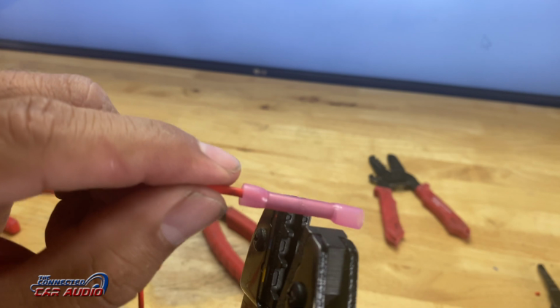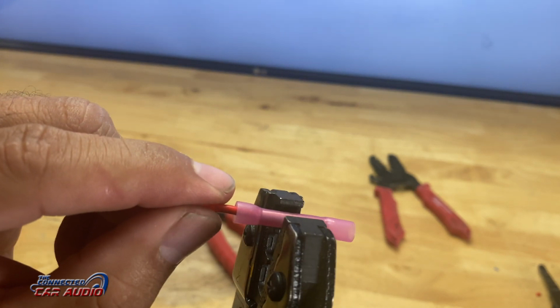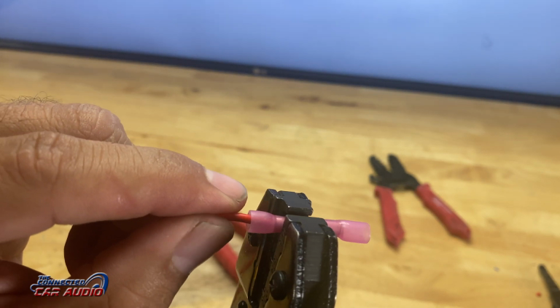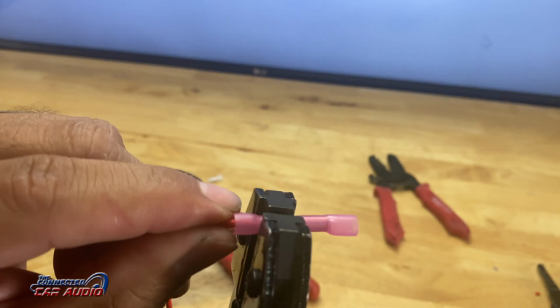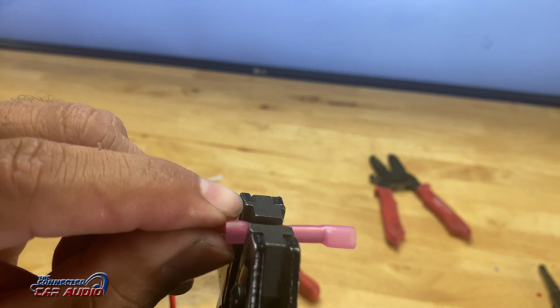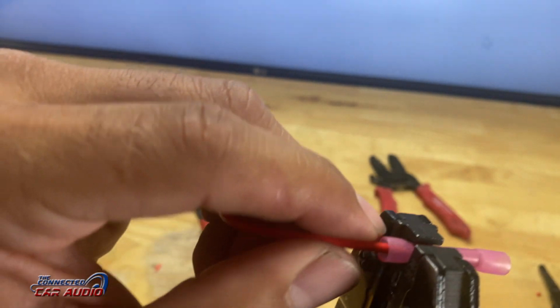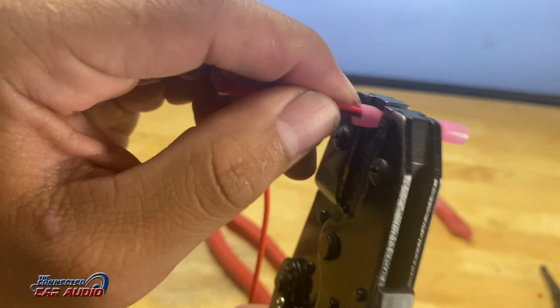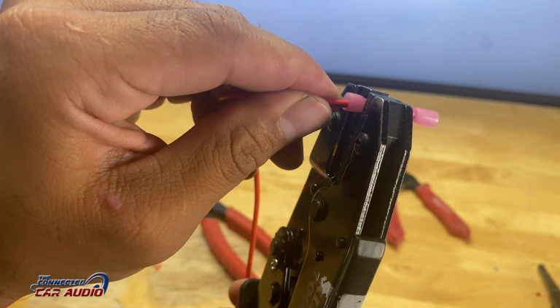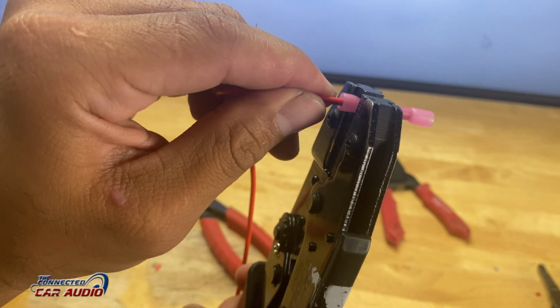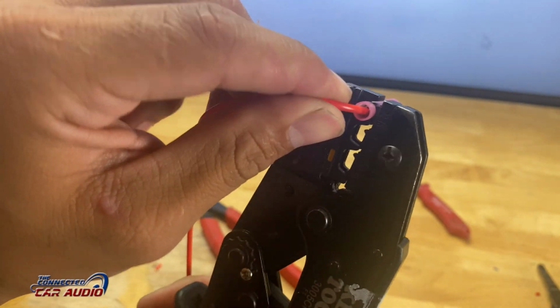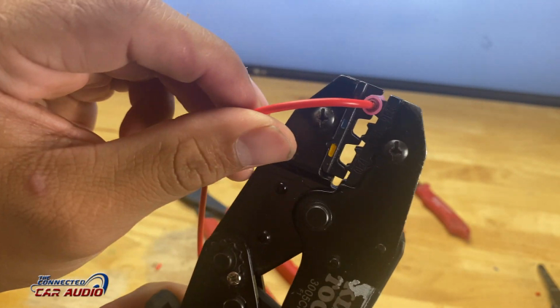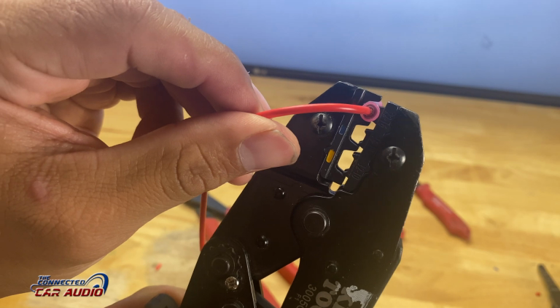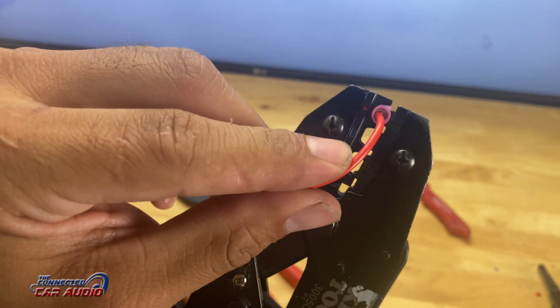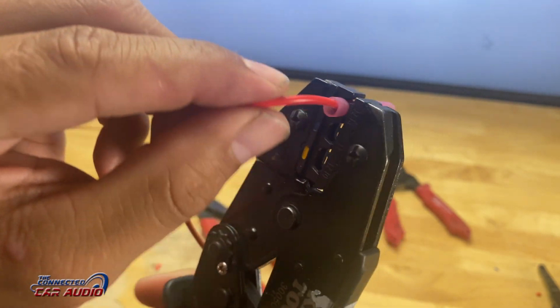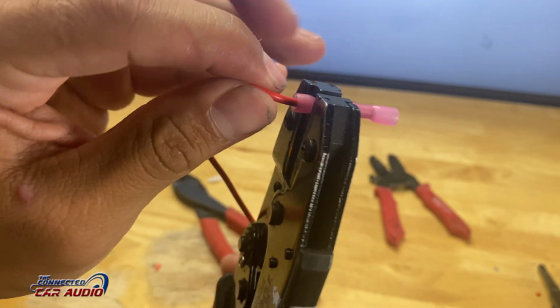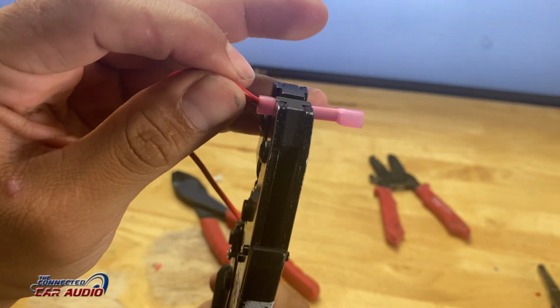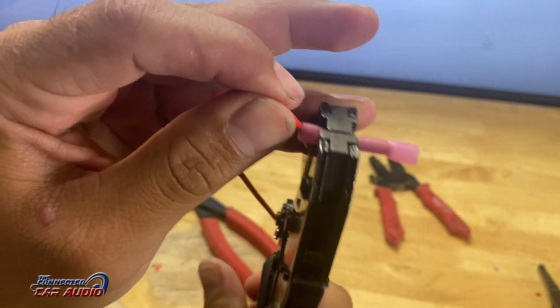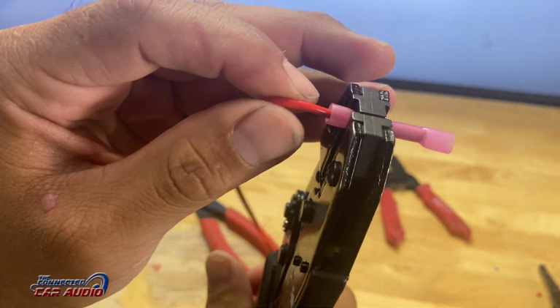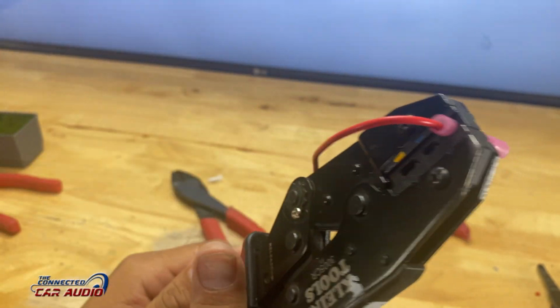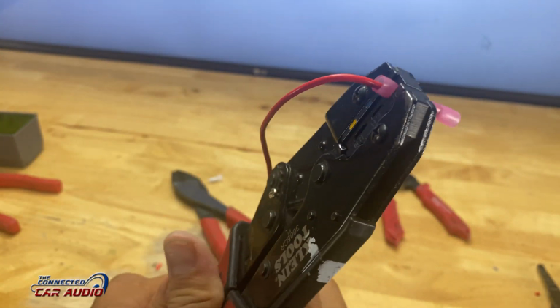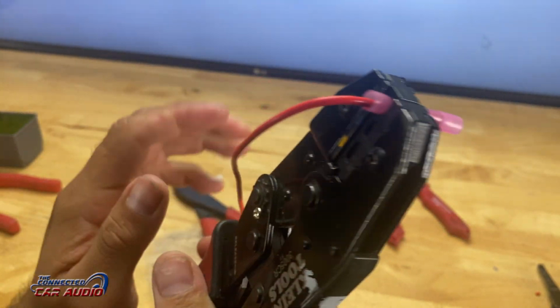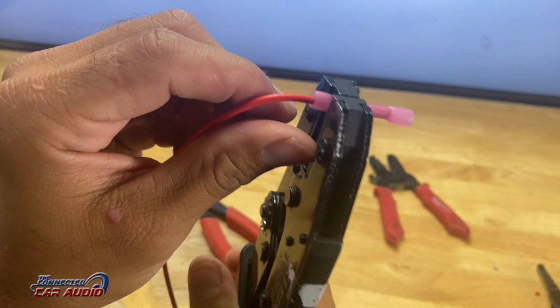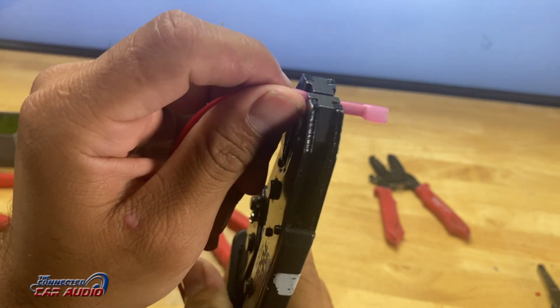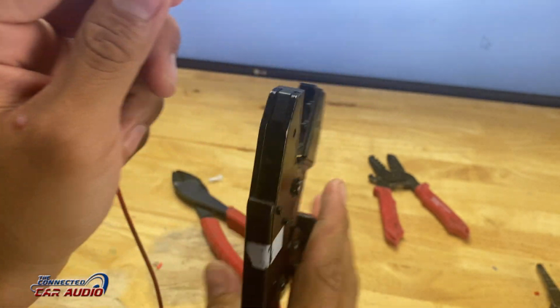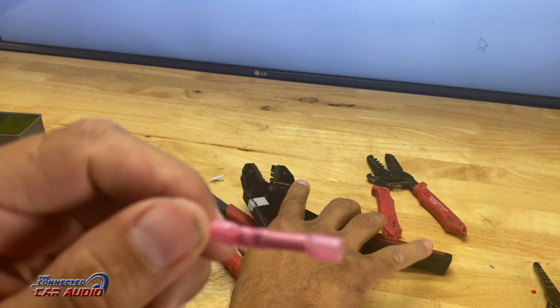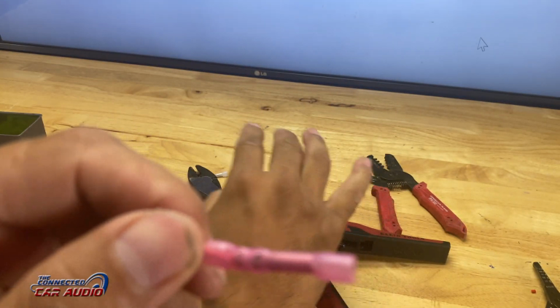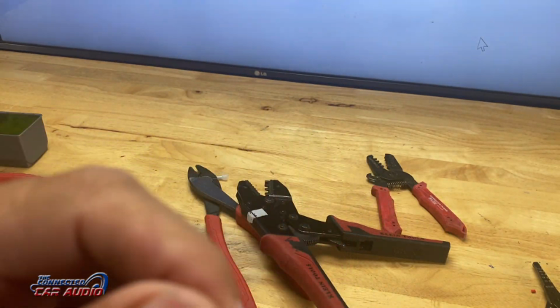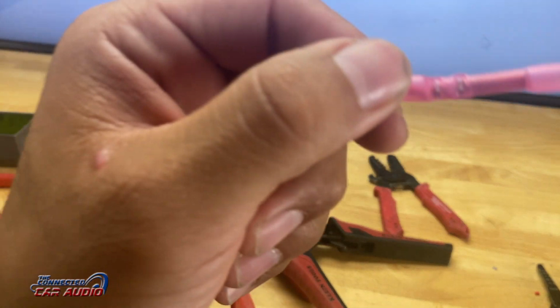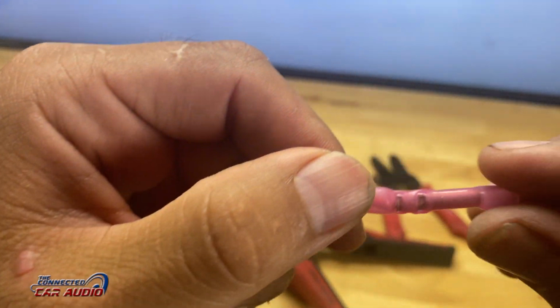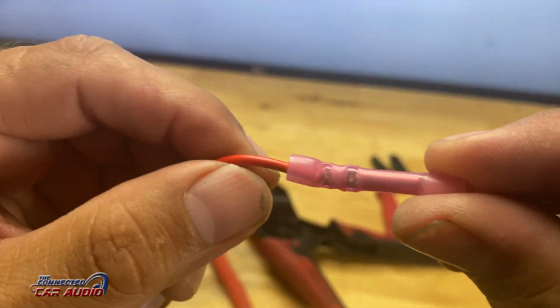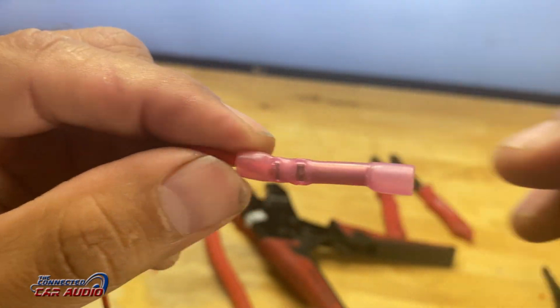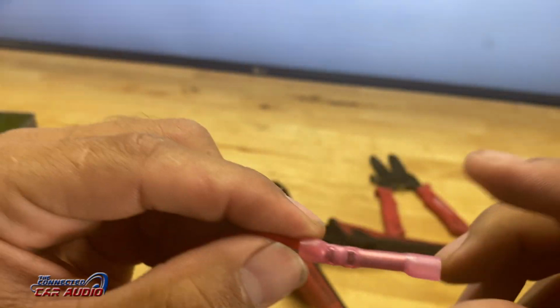You're going to want to strip back about a half inch on this wire, insert it, and then using your Klein crimpers, ratchet it down. It's going to apply the correct amount of force to it, and you're going to have two bites on it. This is a much more secure connection.